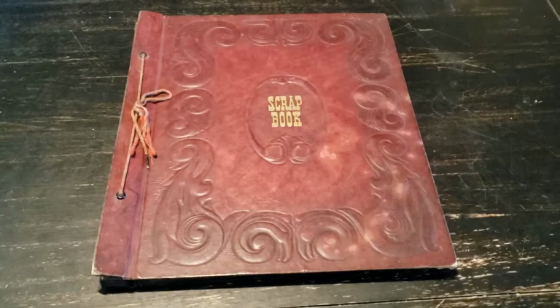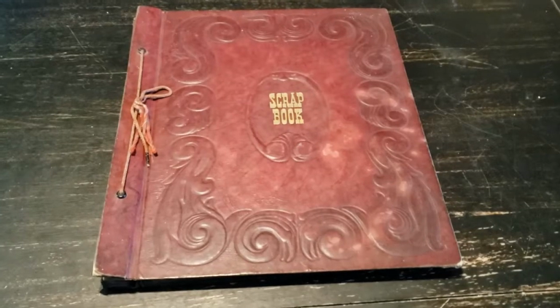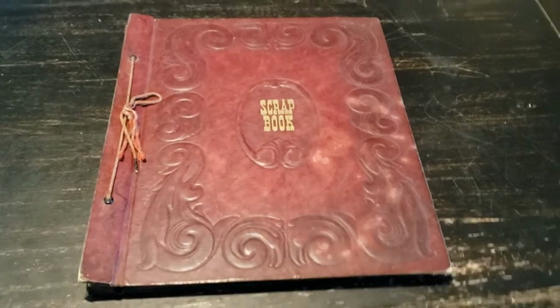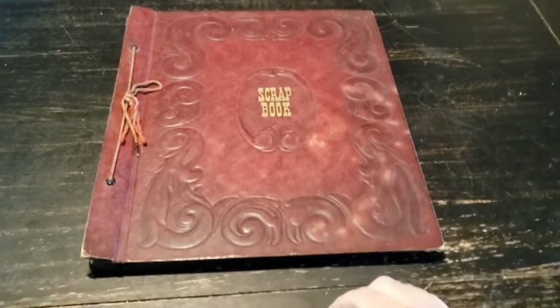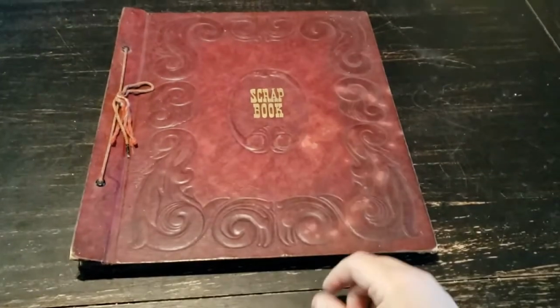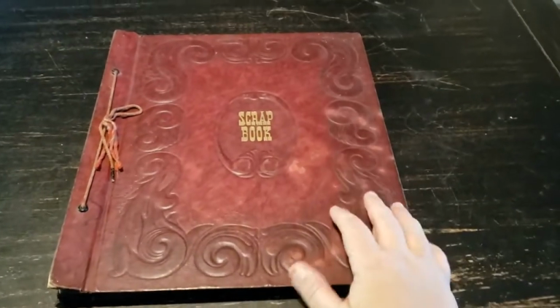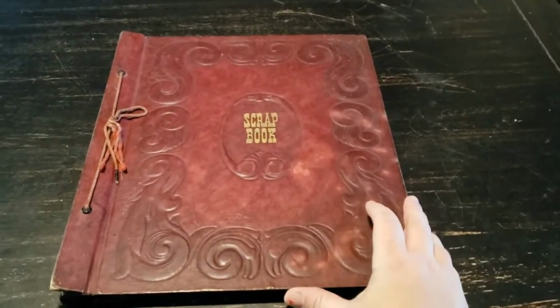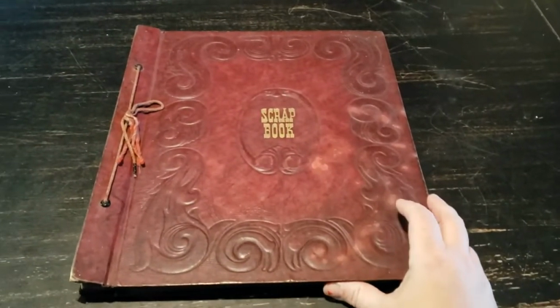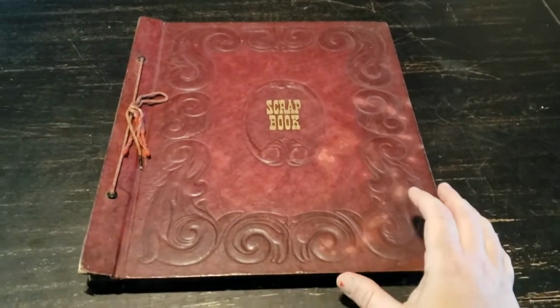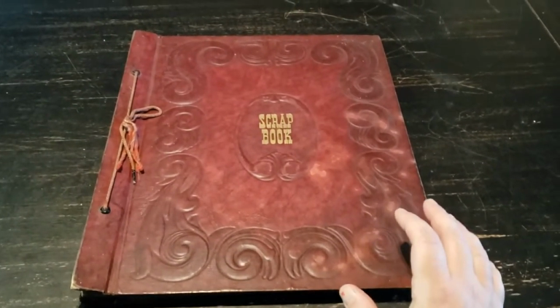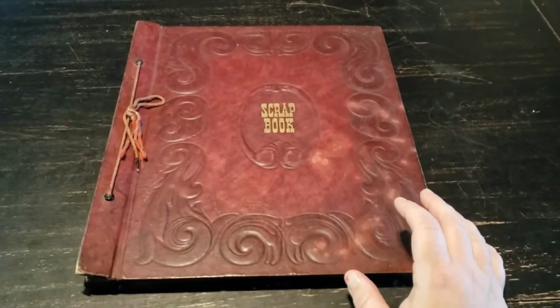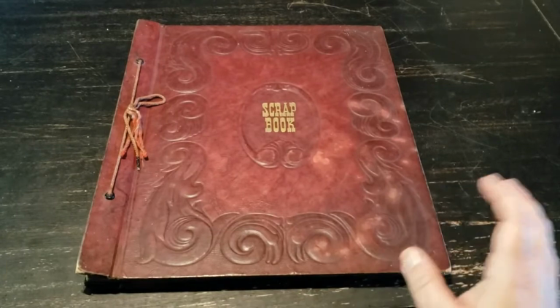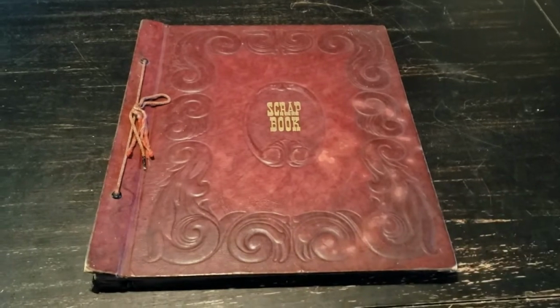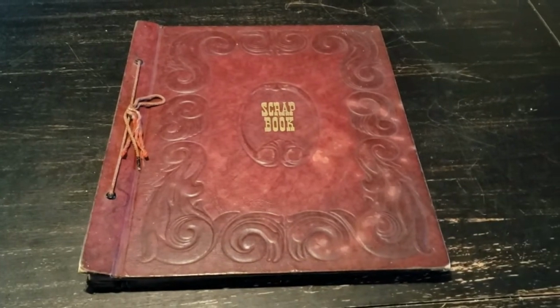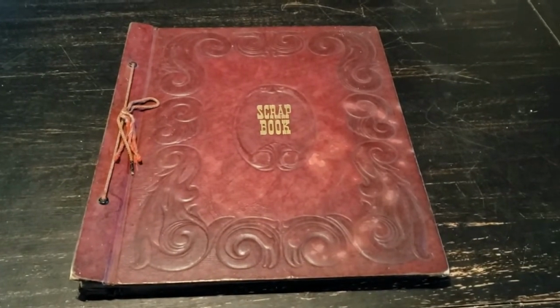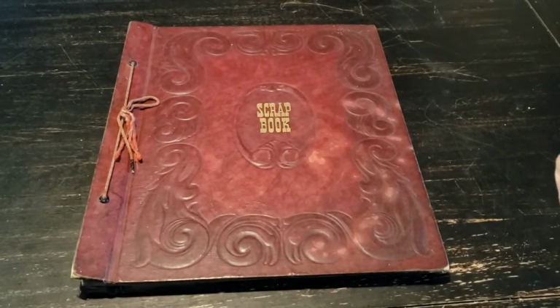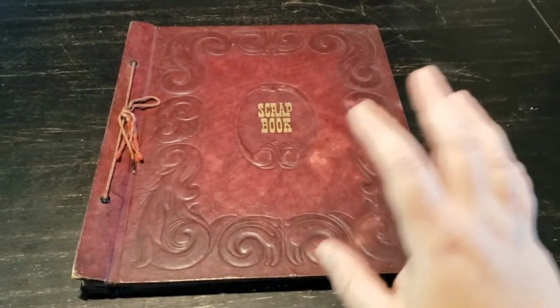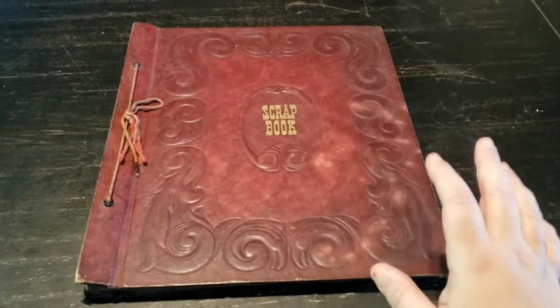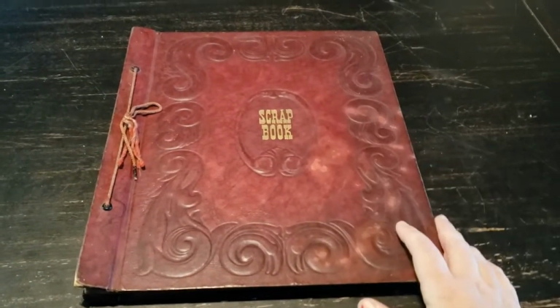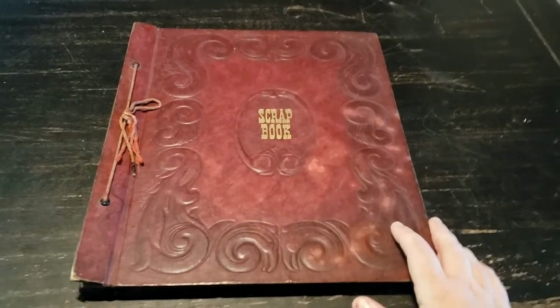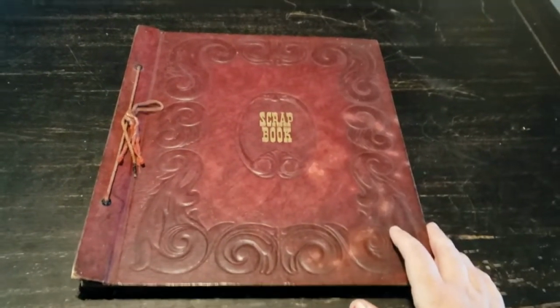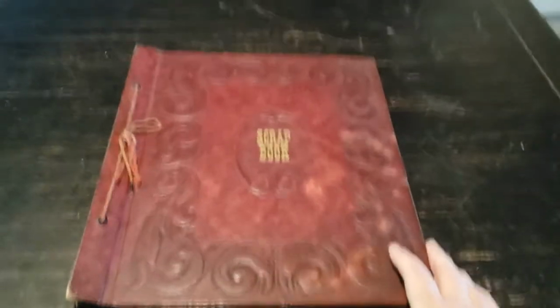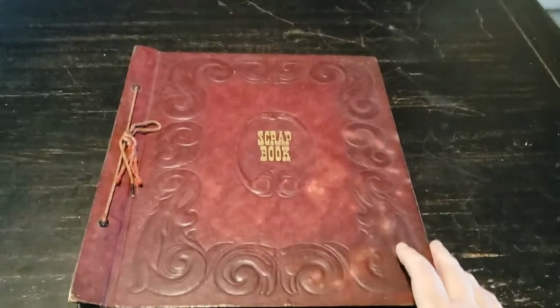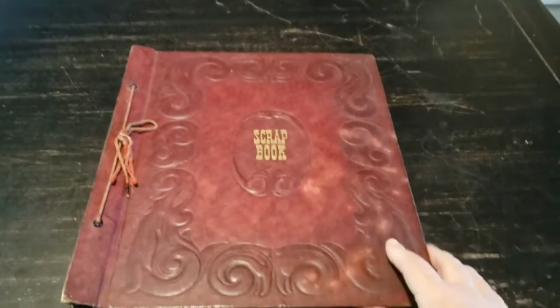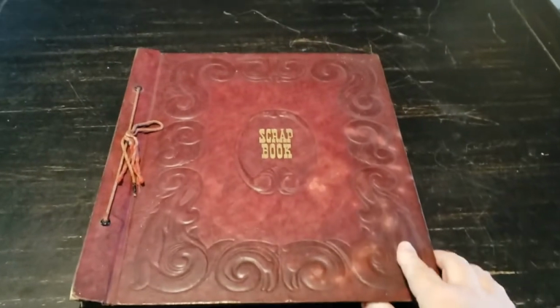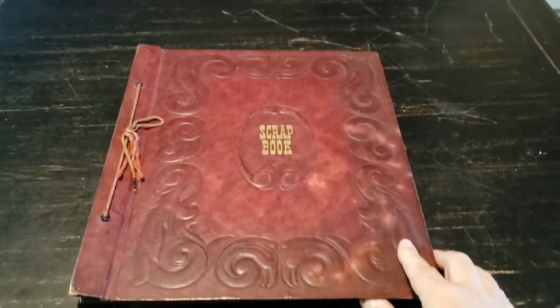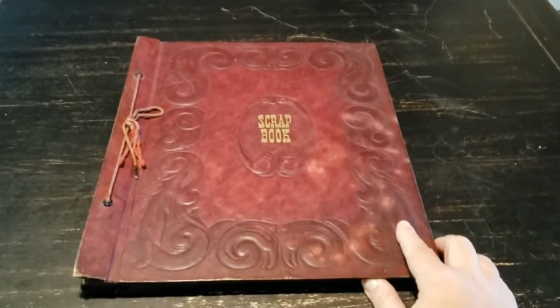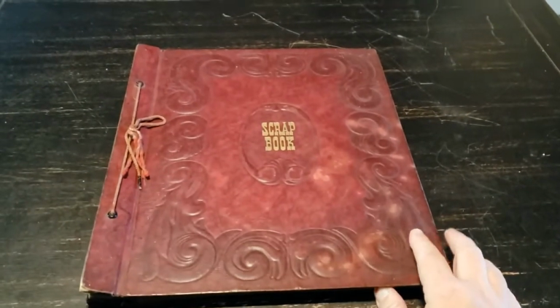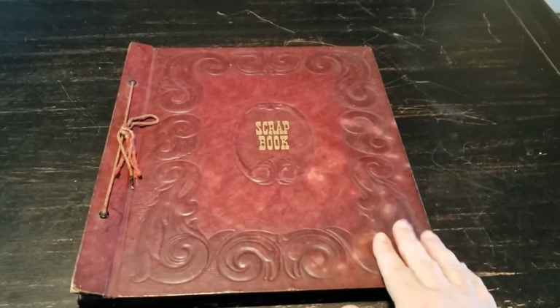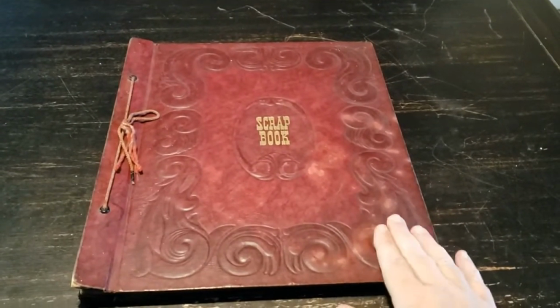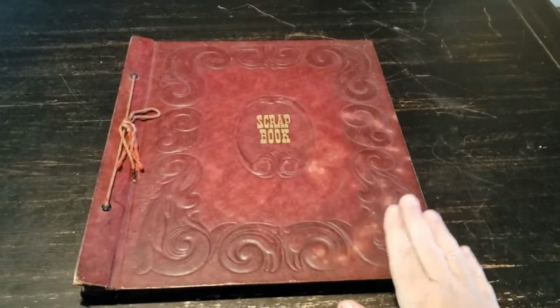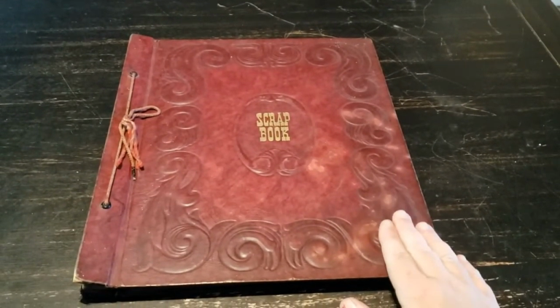Hello everybody! Thank you for coming to my channel. This is Wendy with Wendy's Paper Junk. I'm sorry if I'm echoing — I'm in a different location right now. I'm holding my phone to film this because this was such a big book.